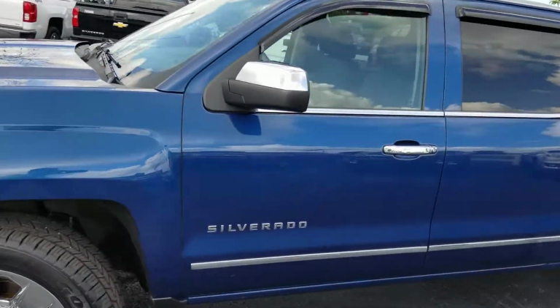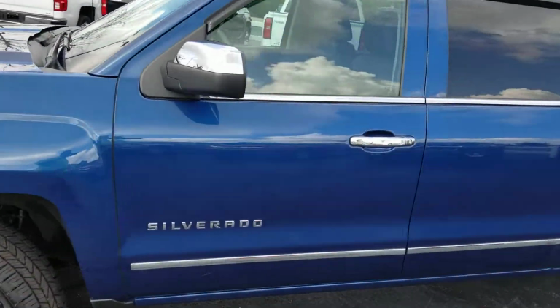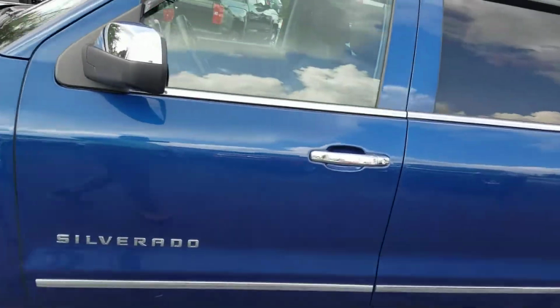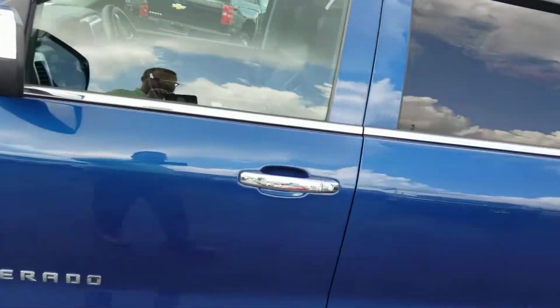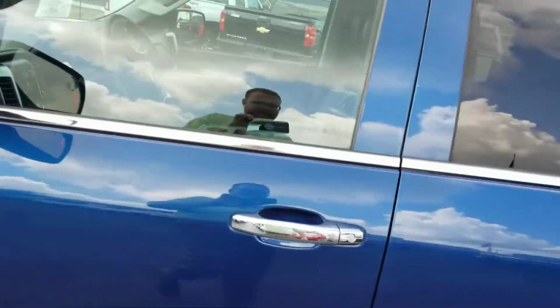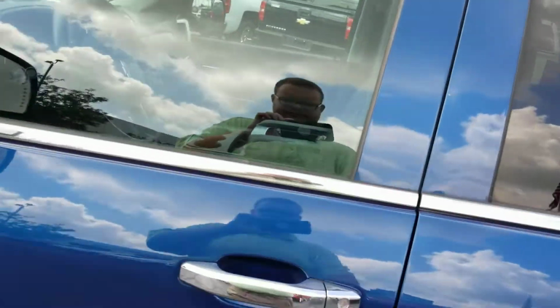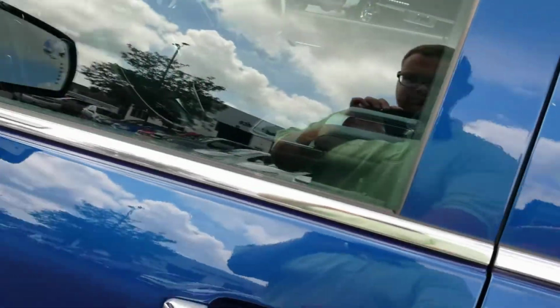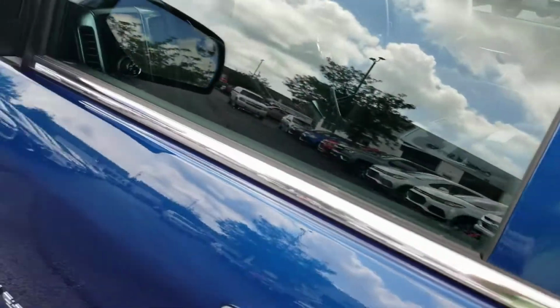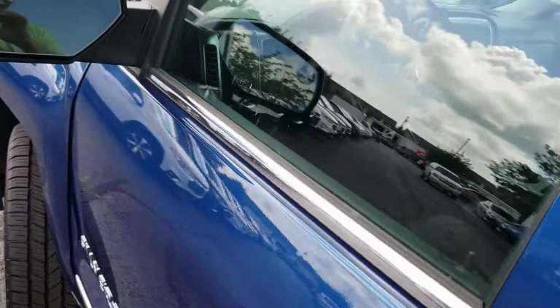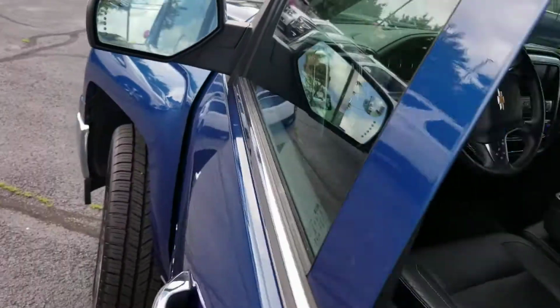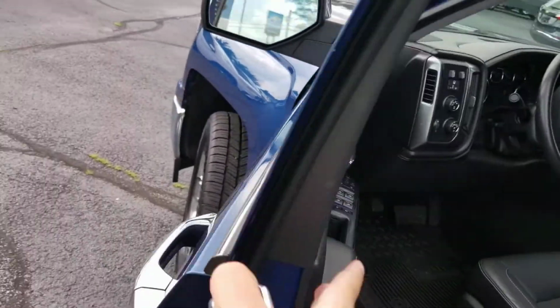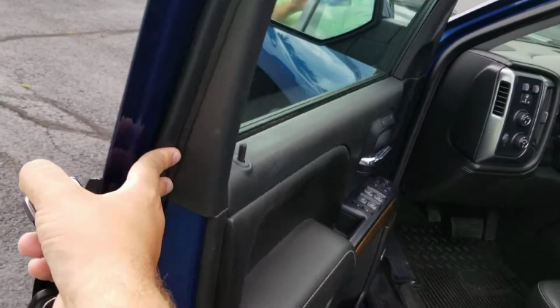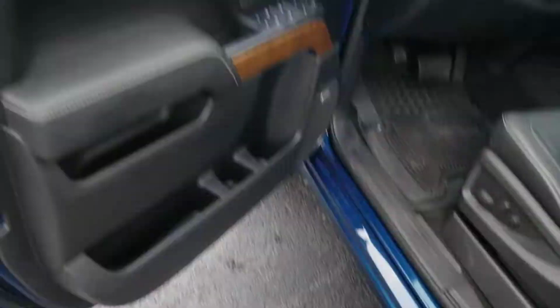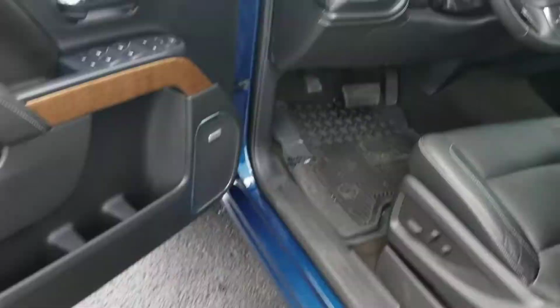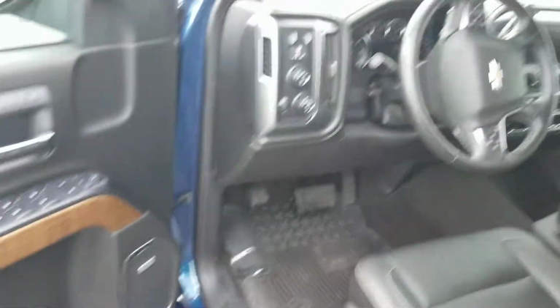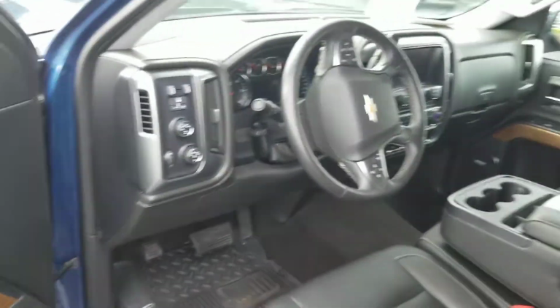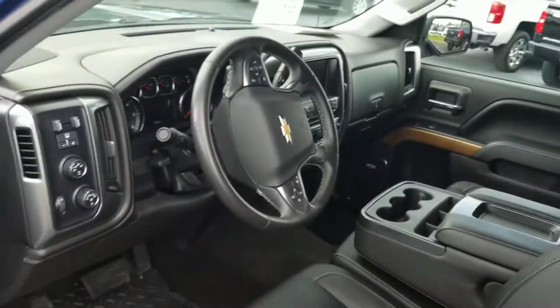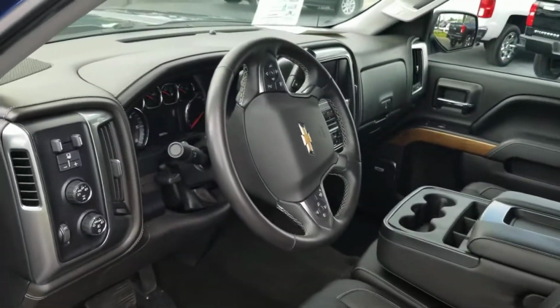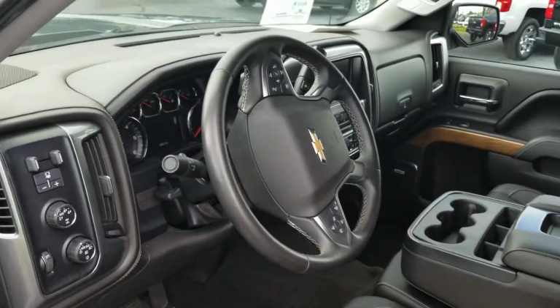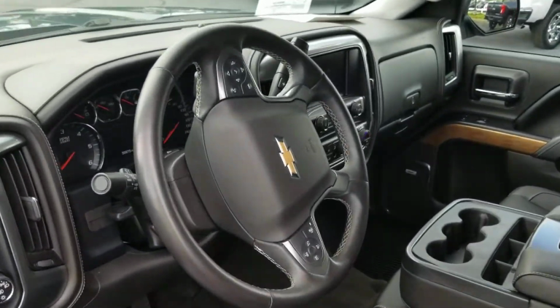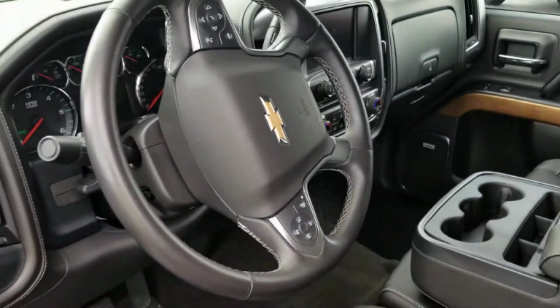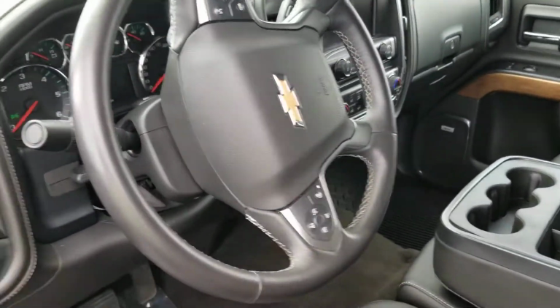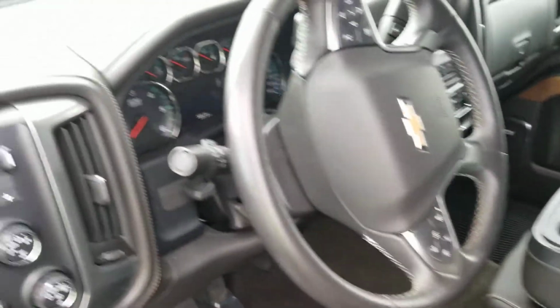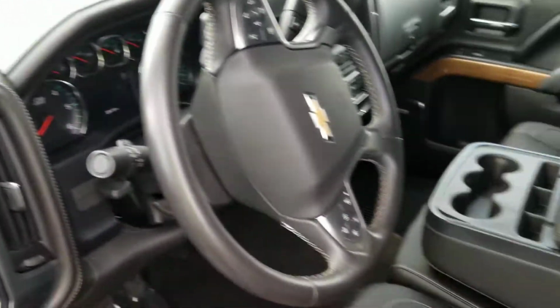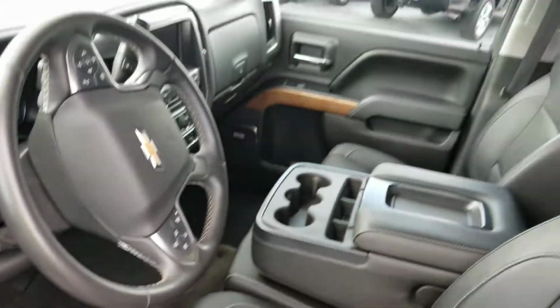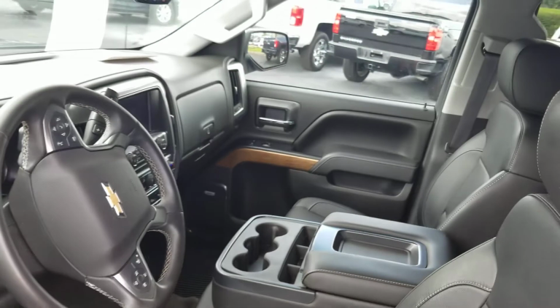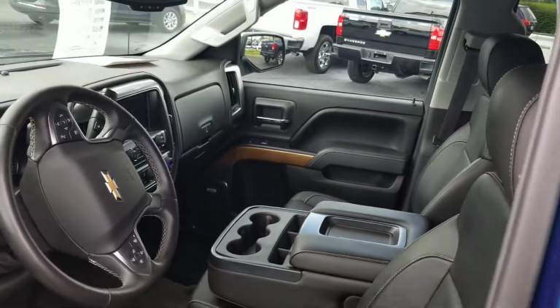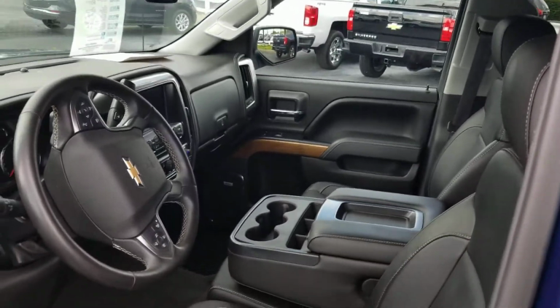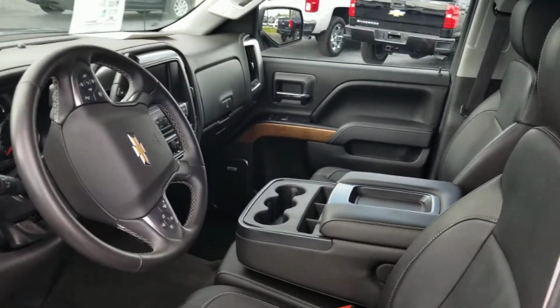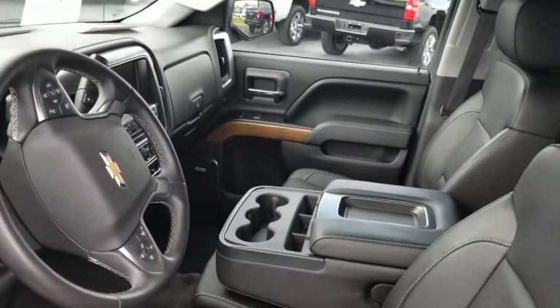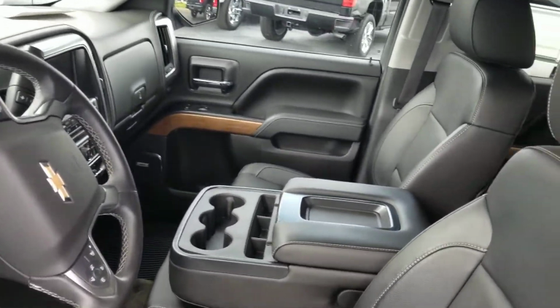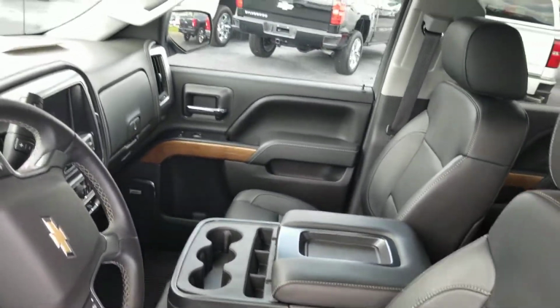Then I'll open her up. The air conditioning works — you can probably hear it there. Hopefully the air conditioning works, right?